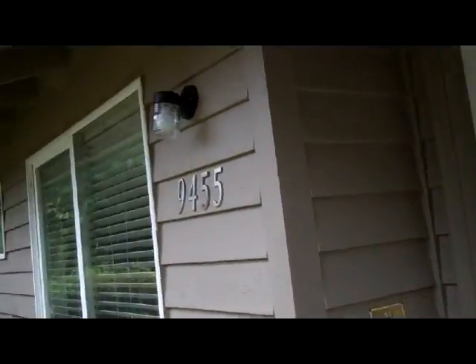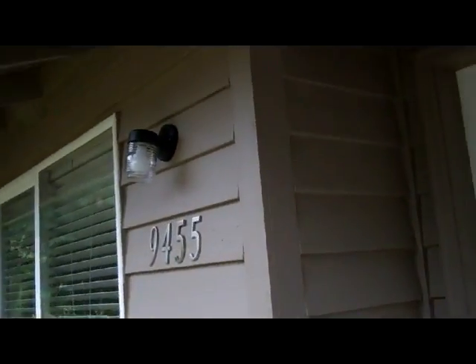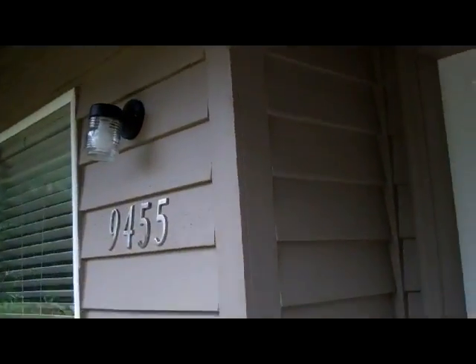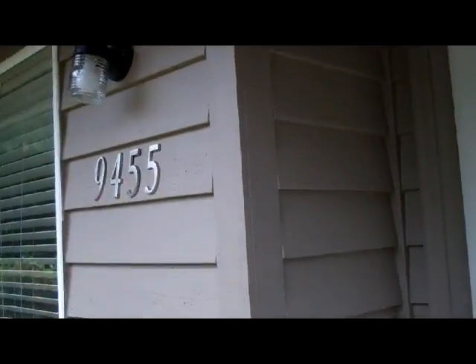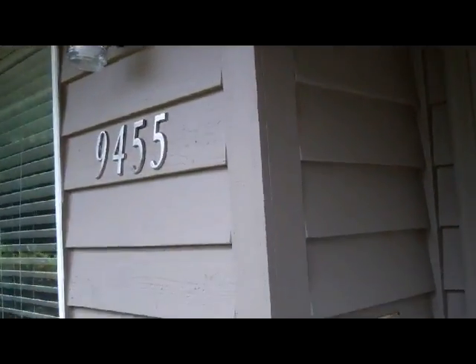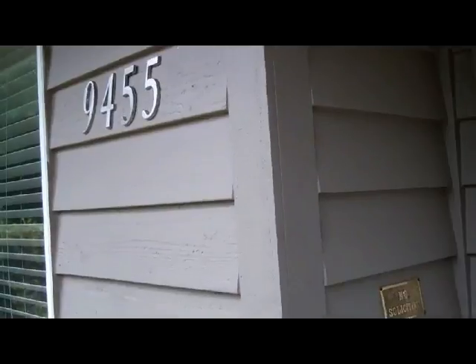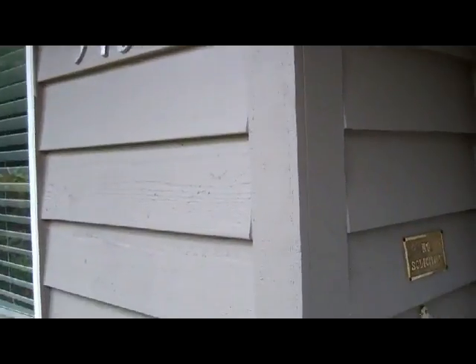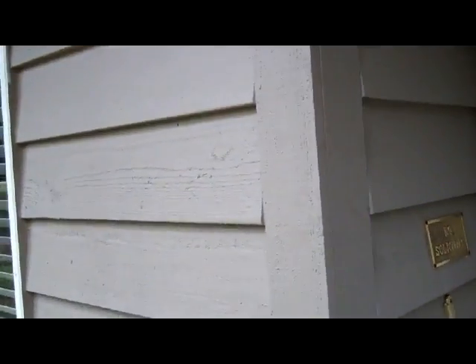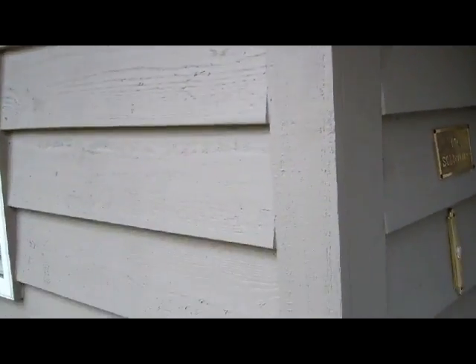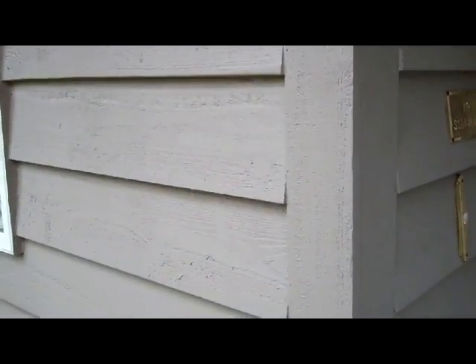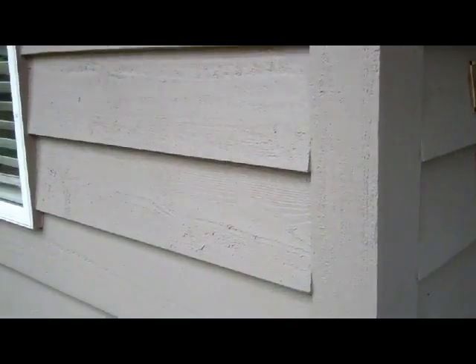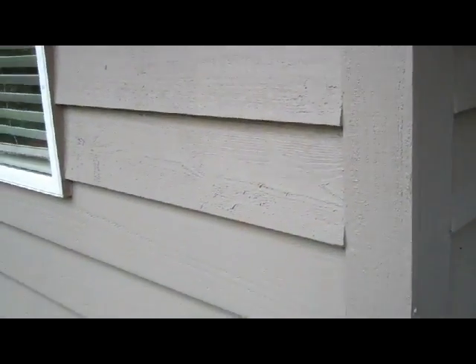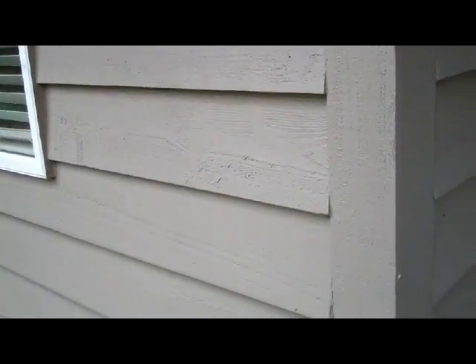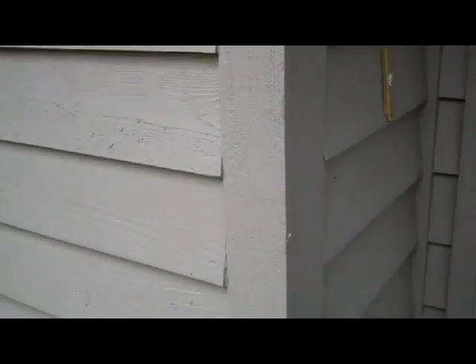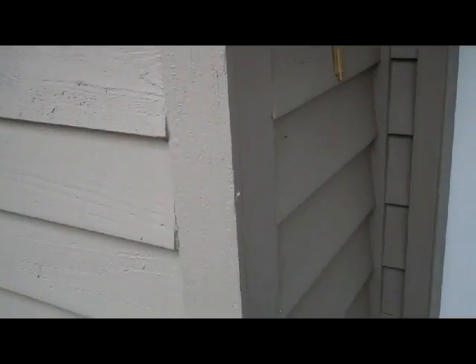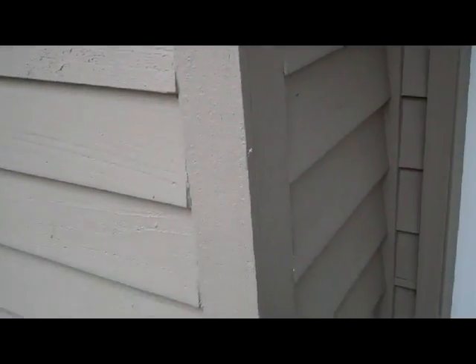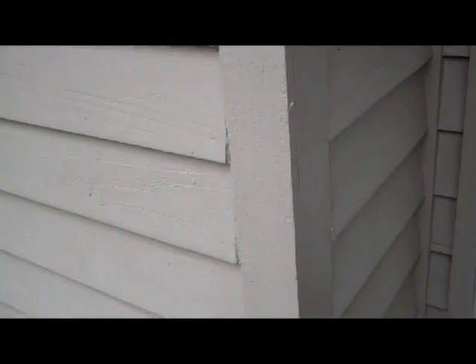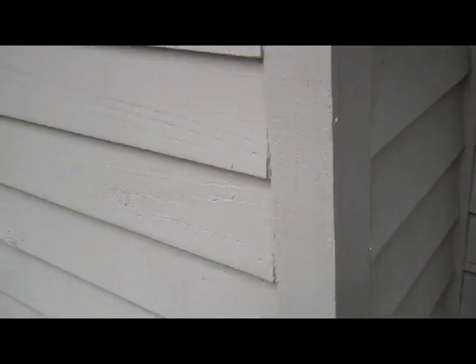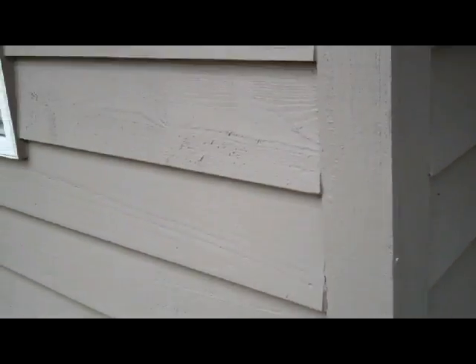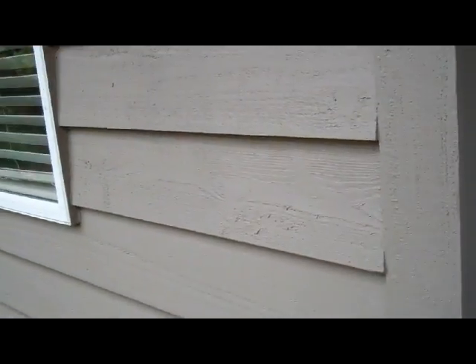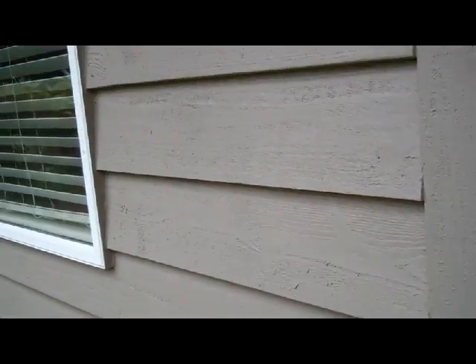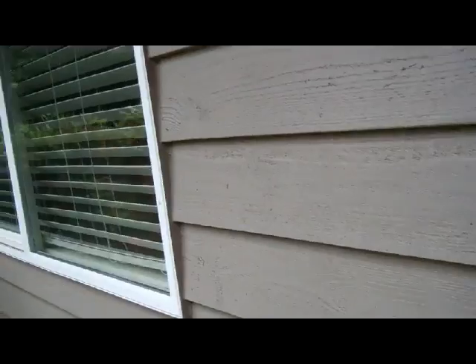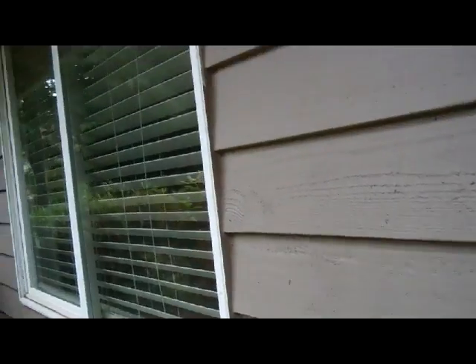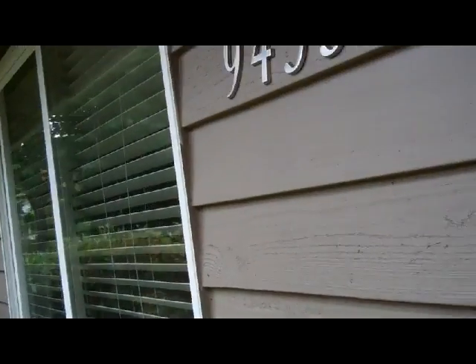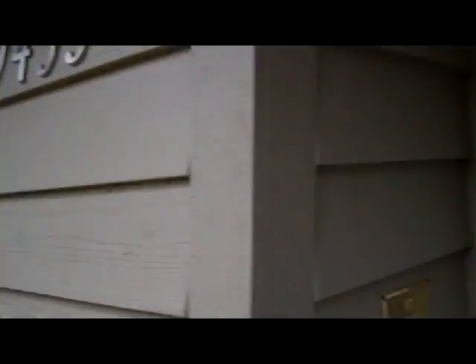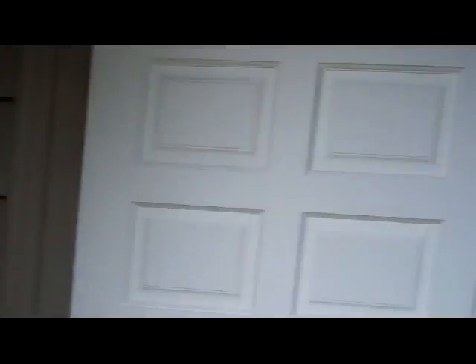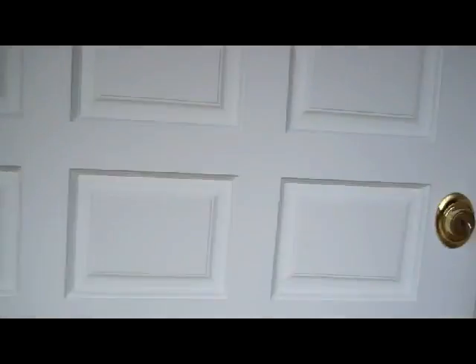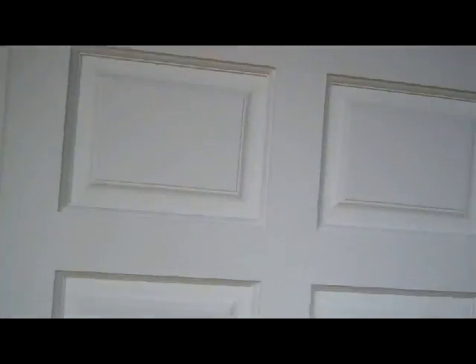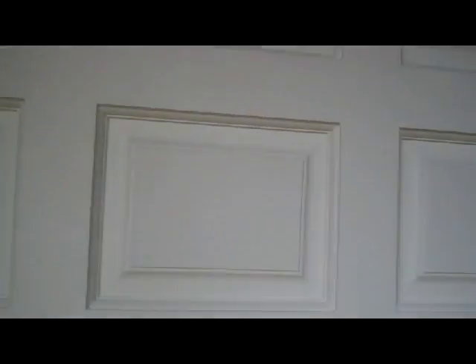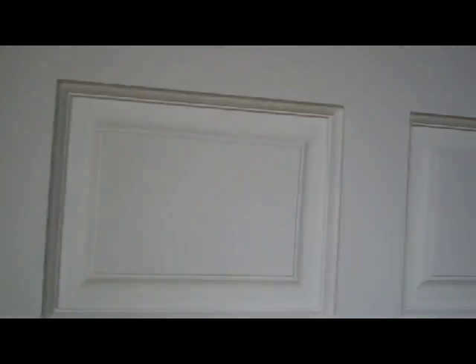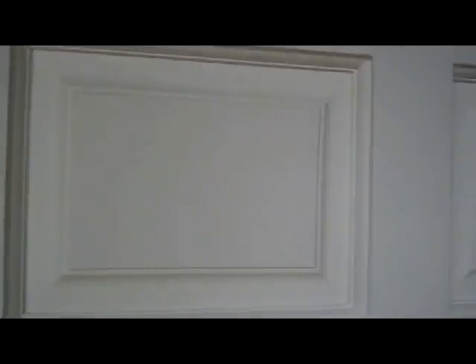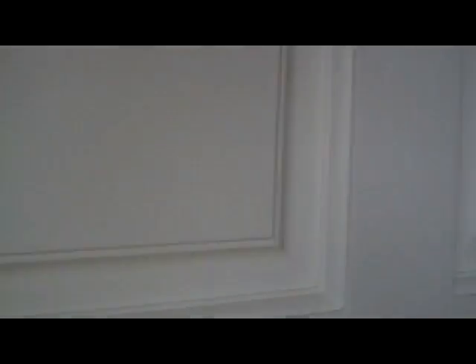It looks like we've got — I'd like to say cedar siding, could be pine, not sure but it looks cedar to me — and double pane windows. Let's go and take a look.